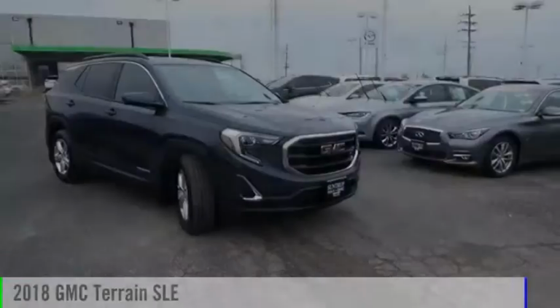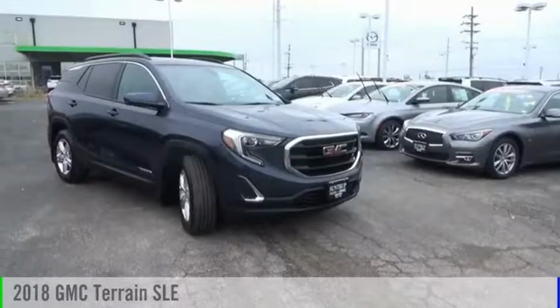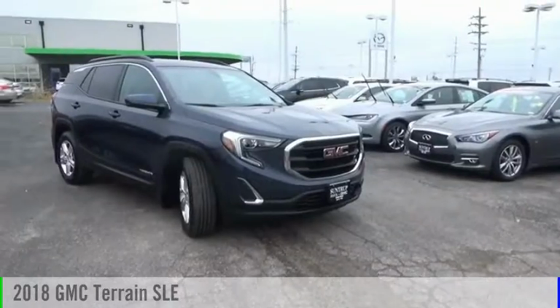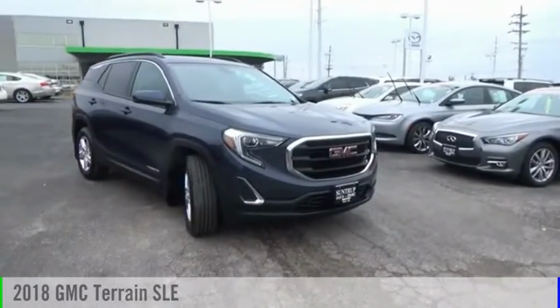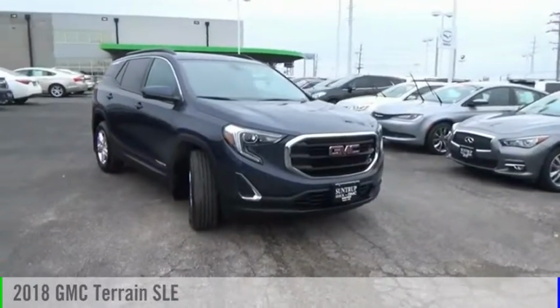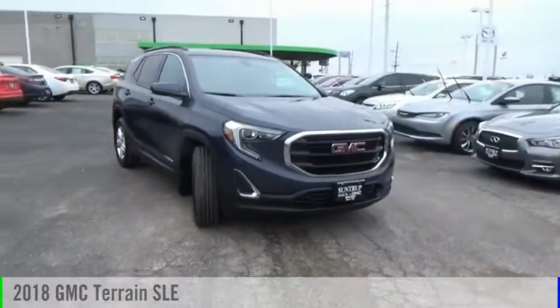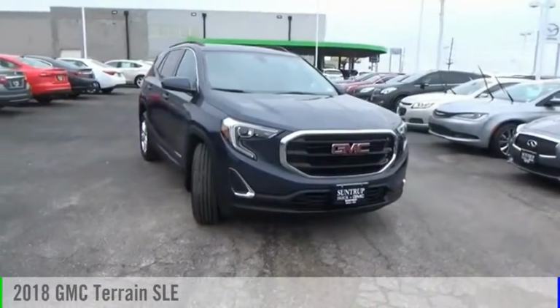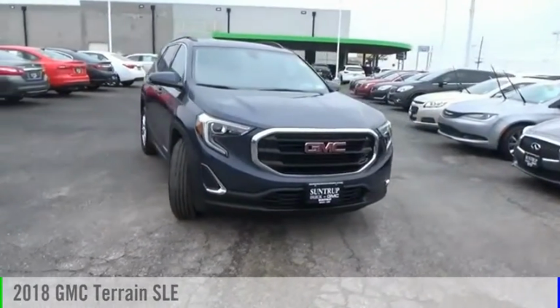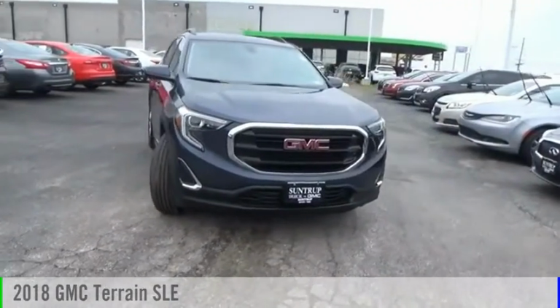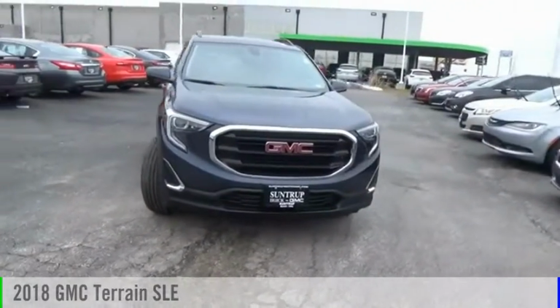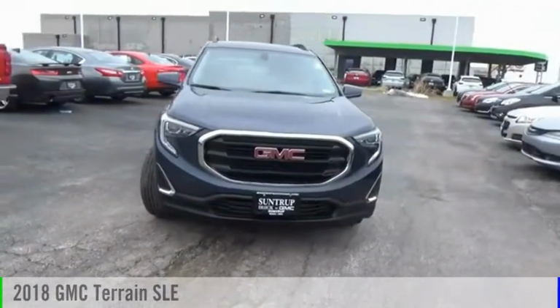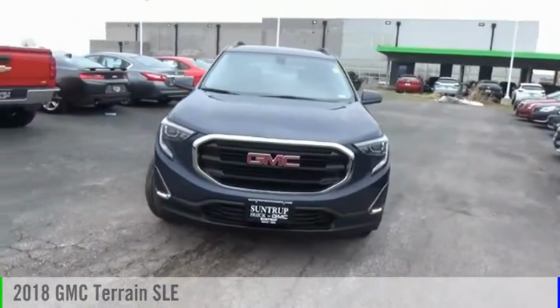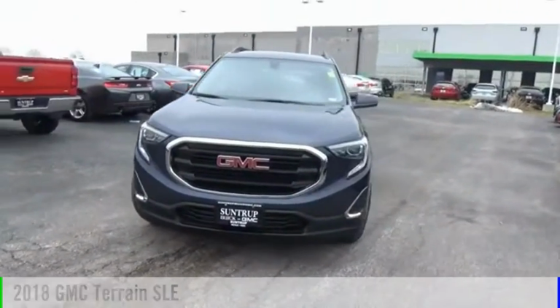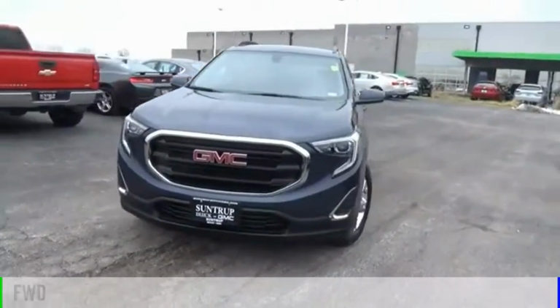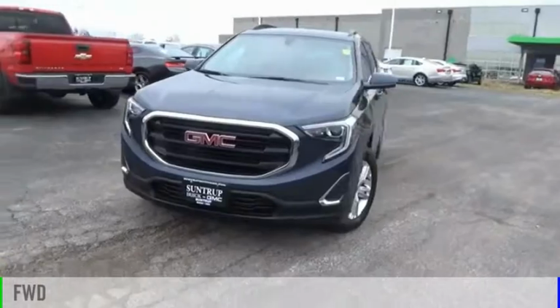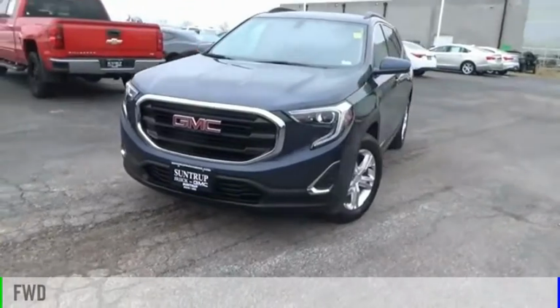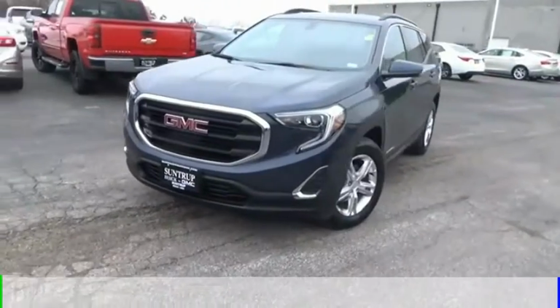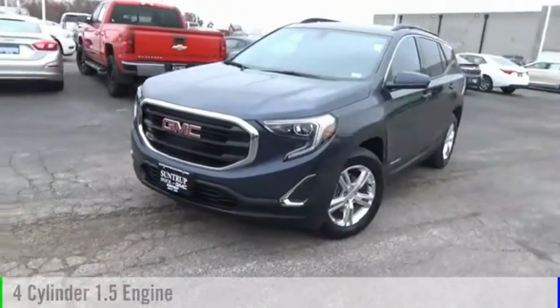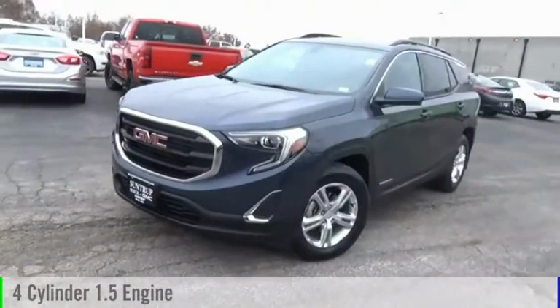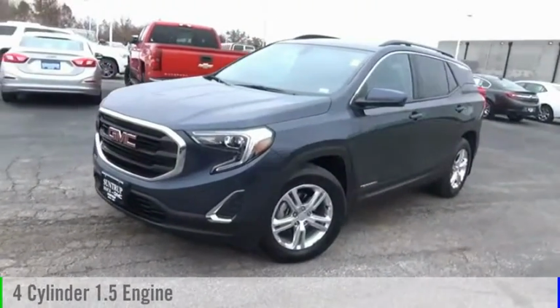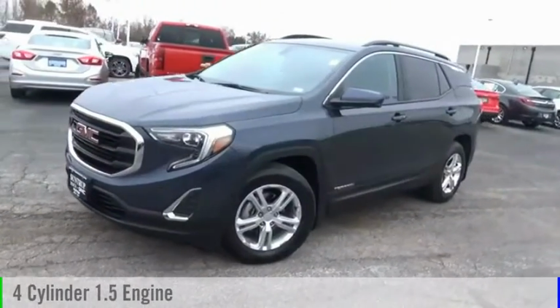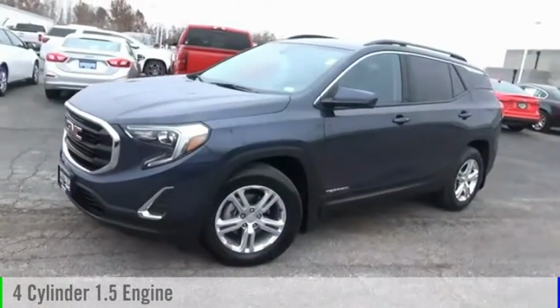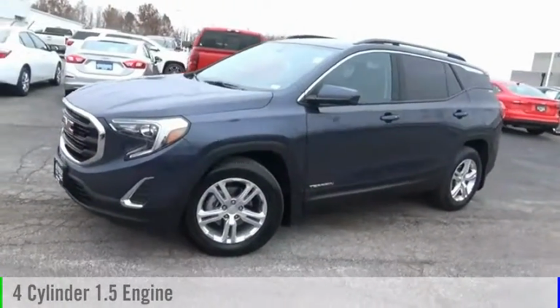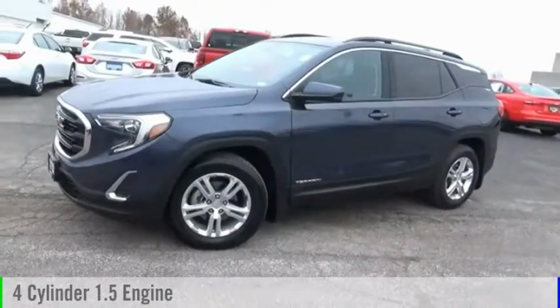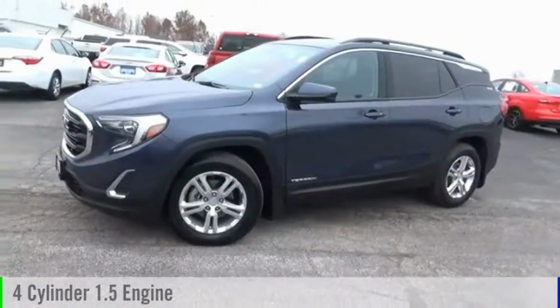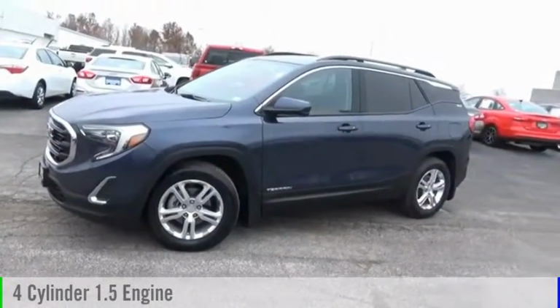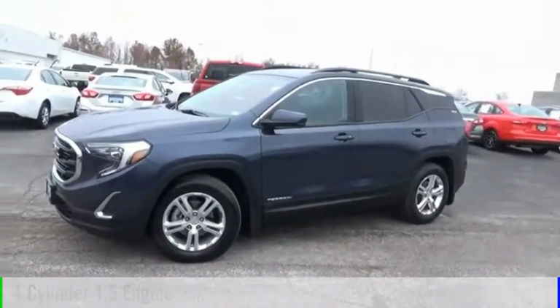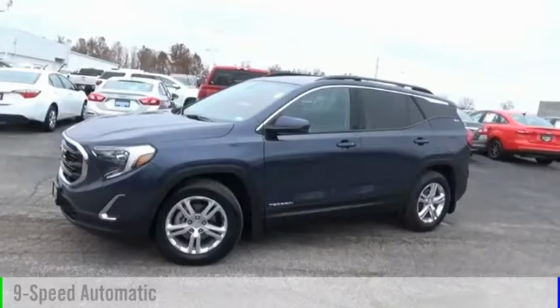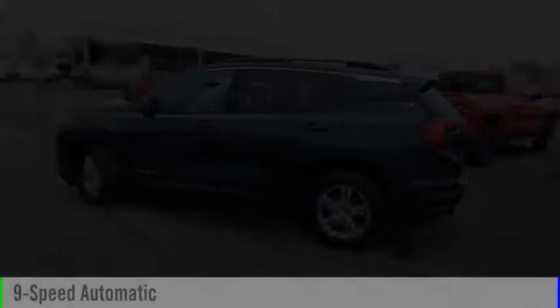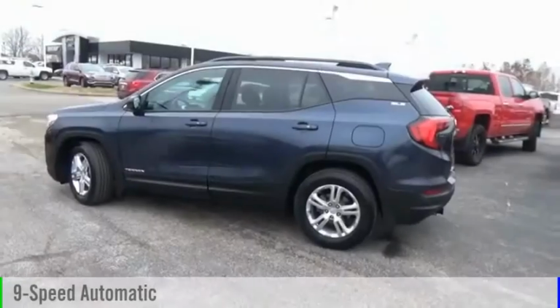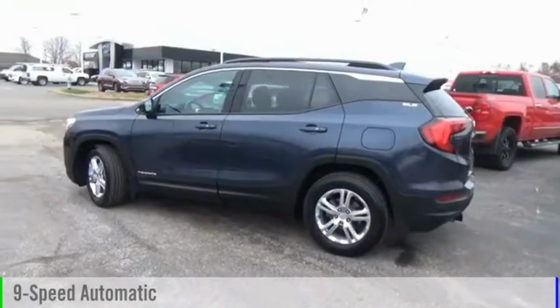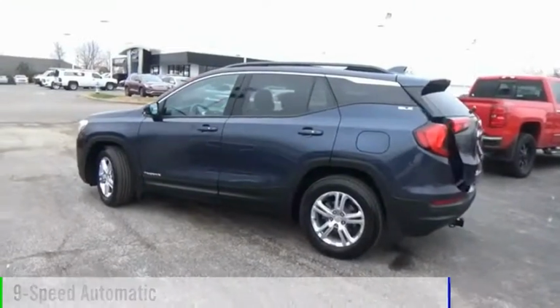Come test drive the 2018 Terrain. This vehicle is powered by a front-wheel drive, four-cylinder, 1.5-liter engine, and comes with a nine-speed automatic transmission.